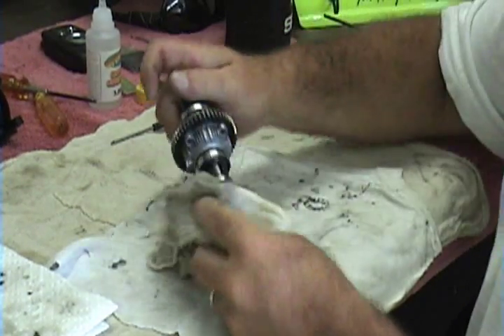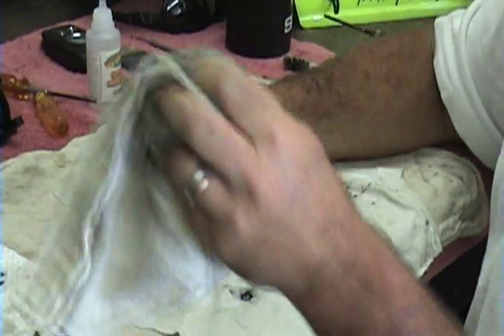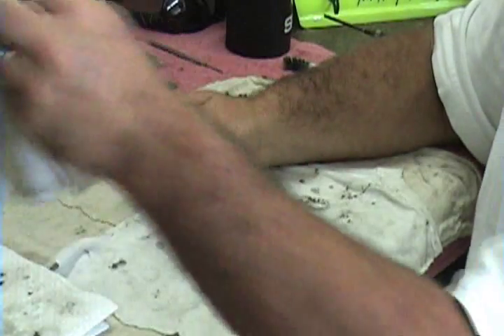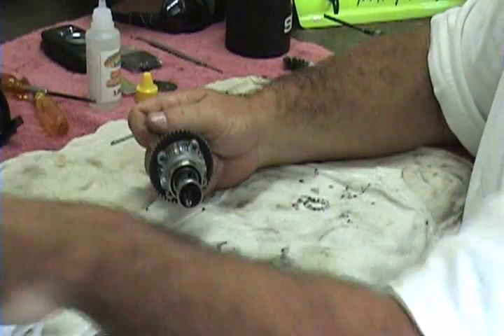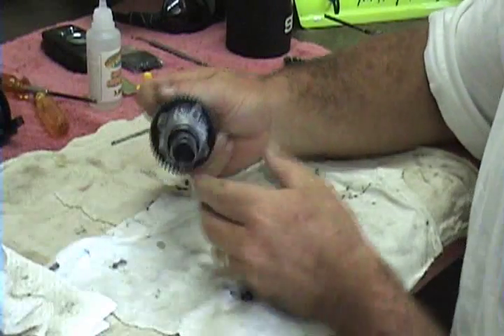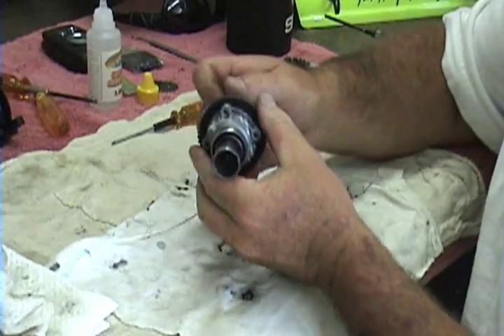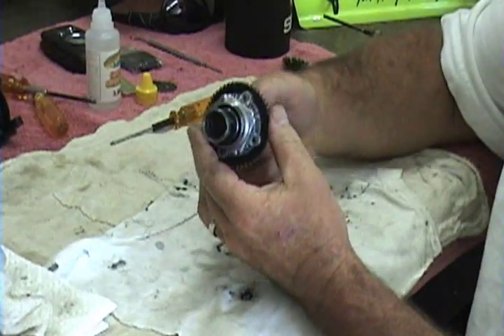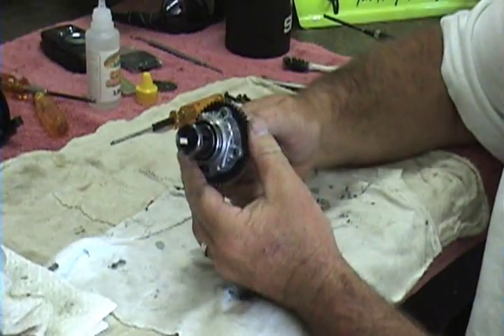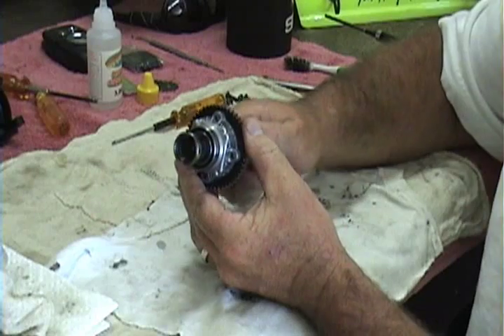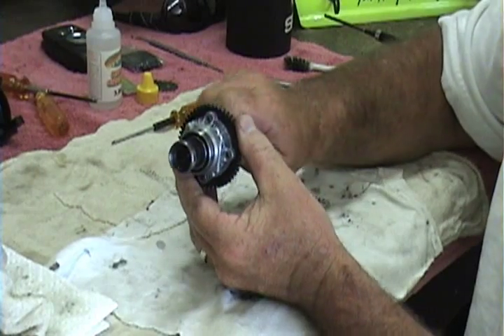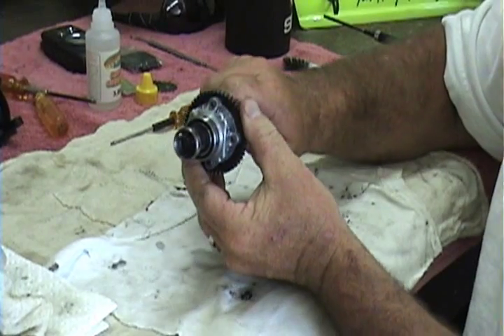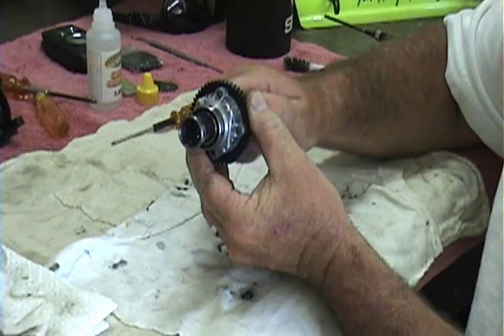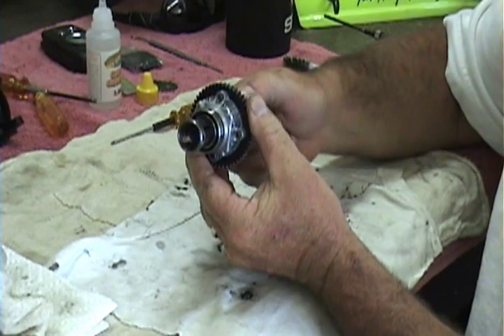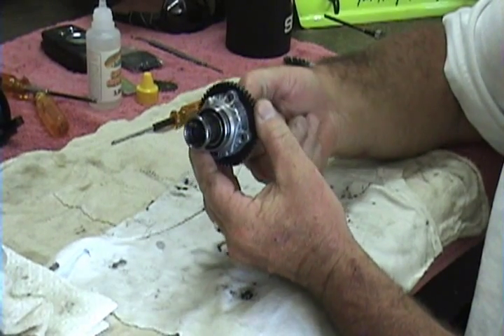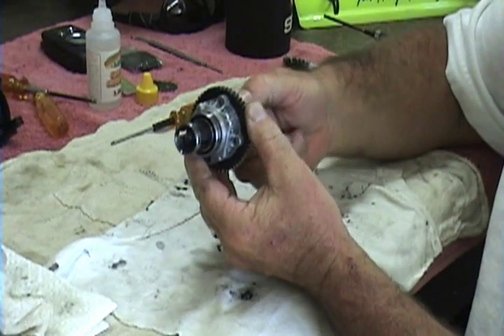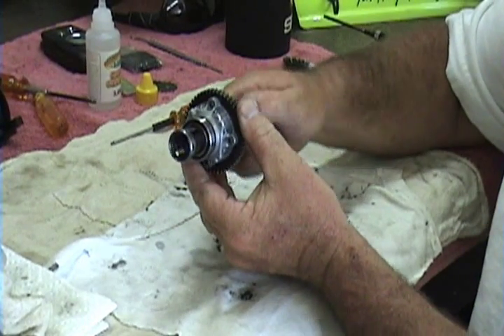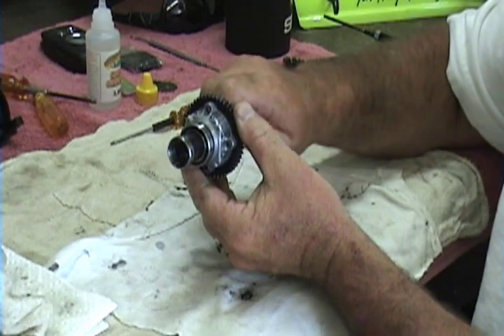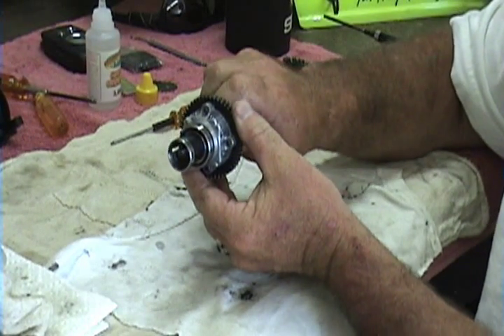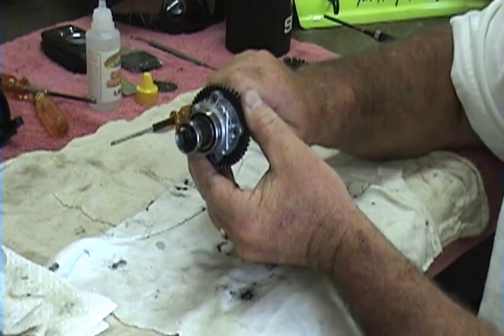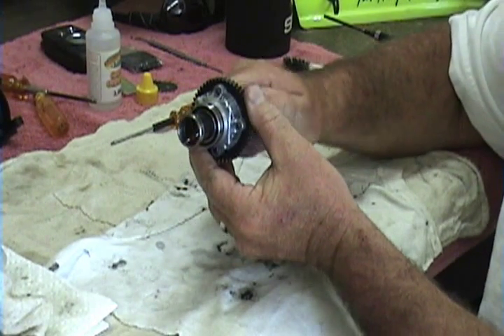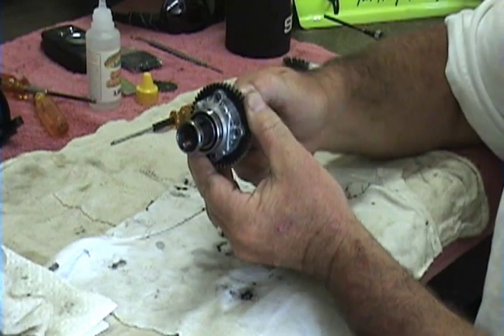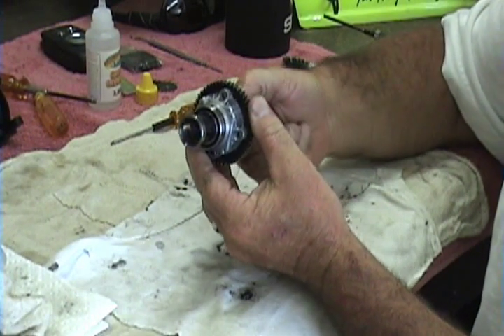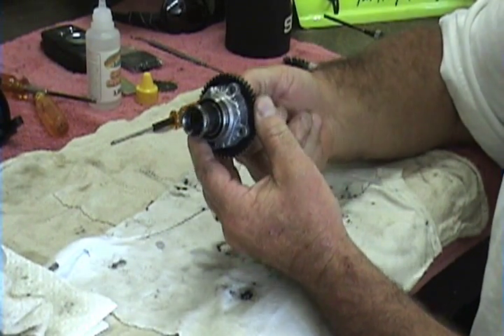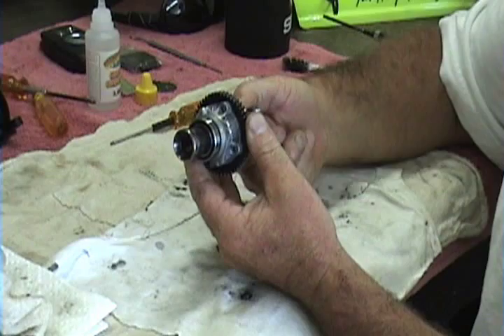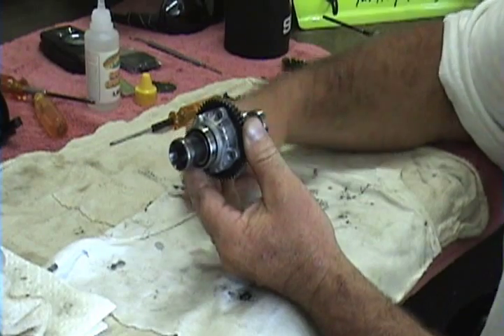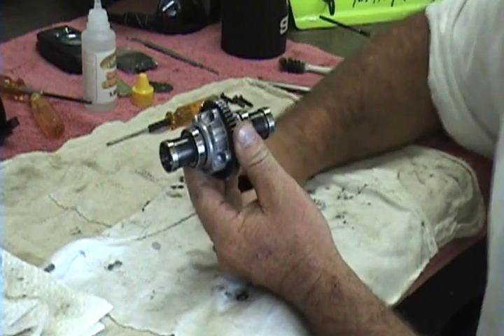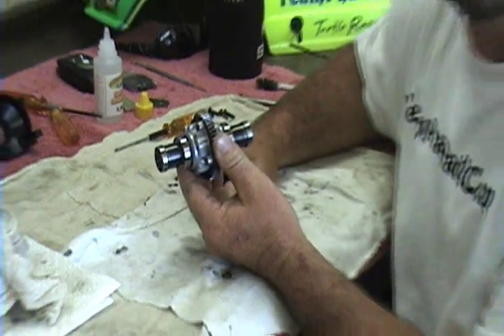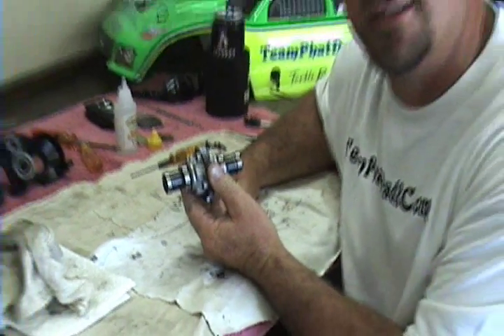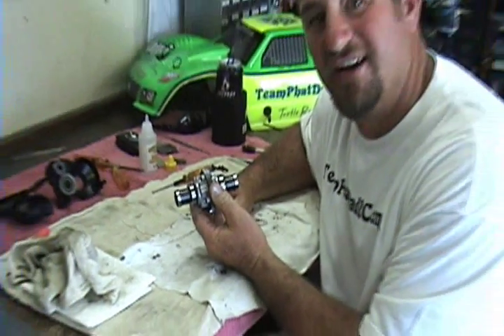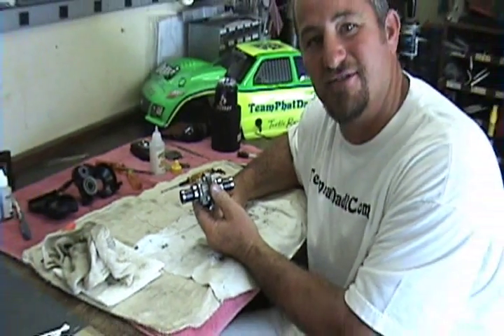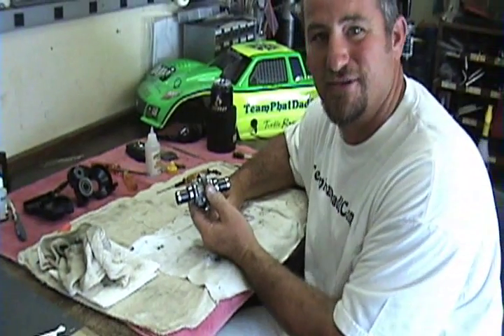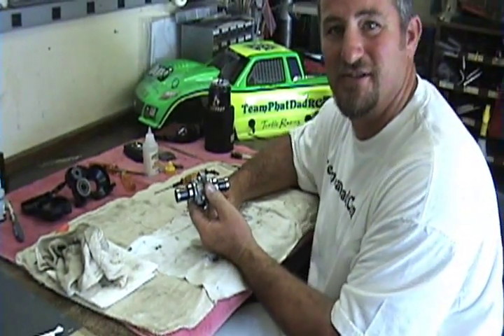So there you go — you've got a built diff. Should be smoother than it was. Pretty smooth diff going there. All right, Shredhead signing out. See you at the races.